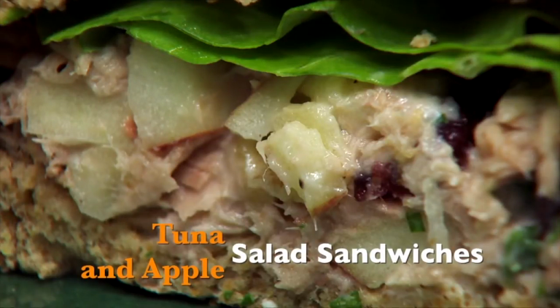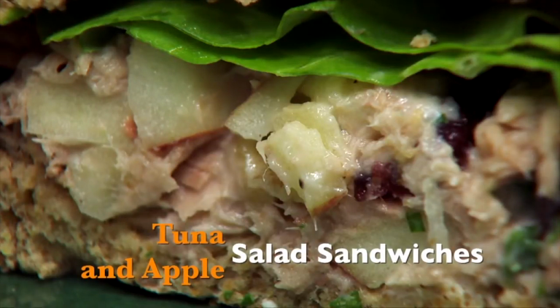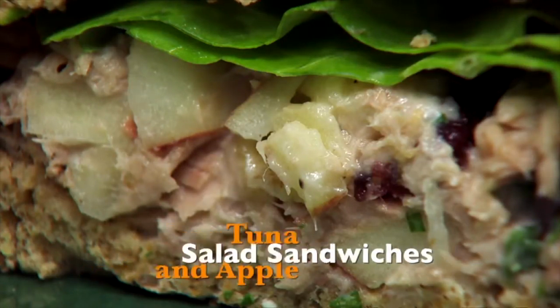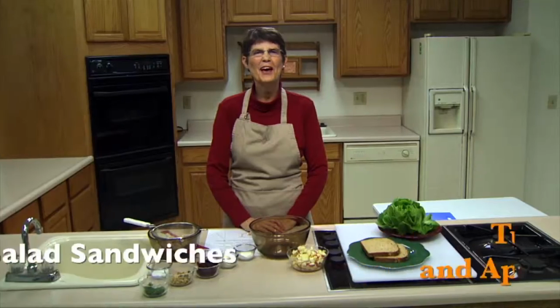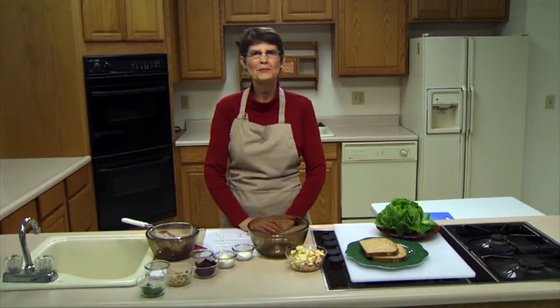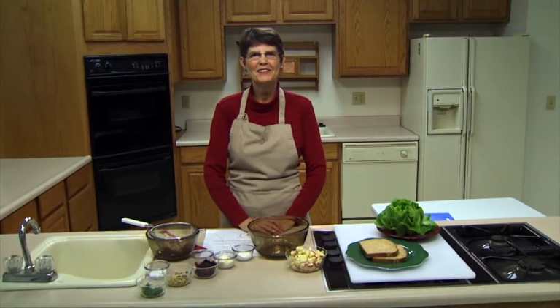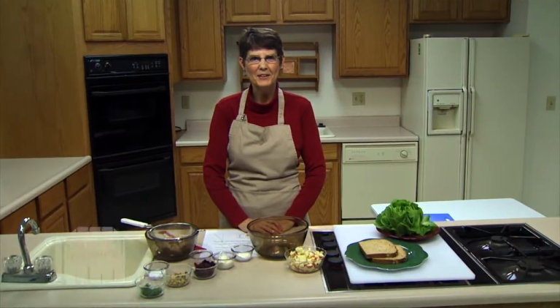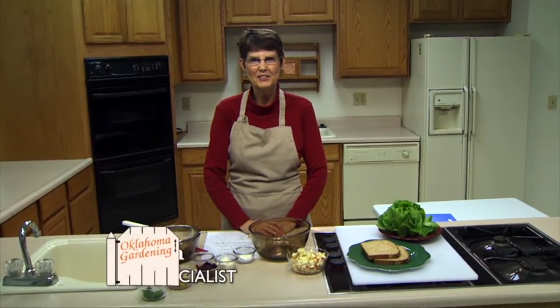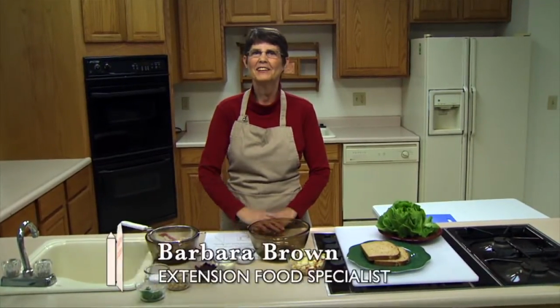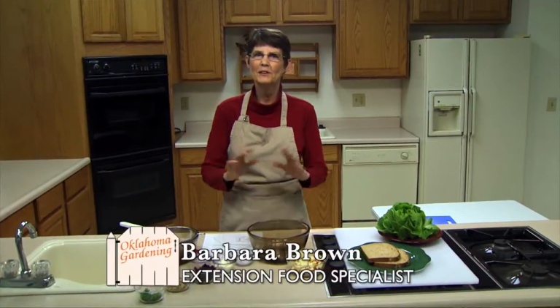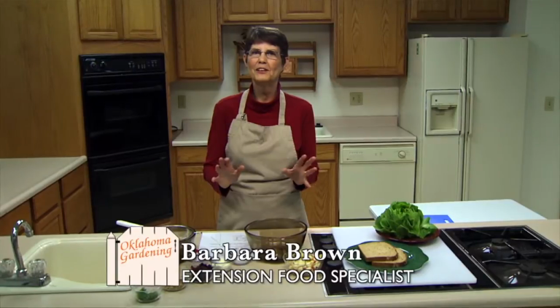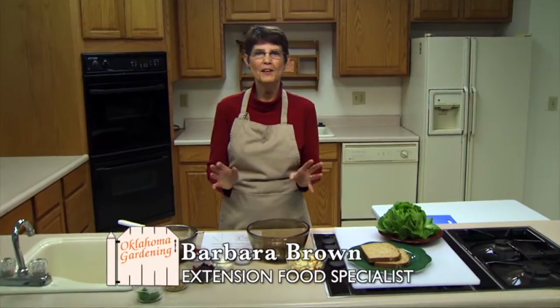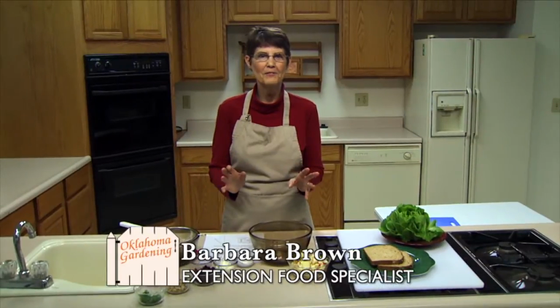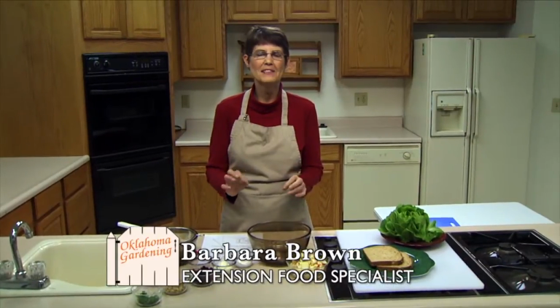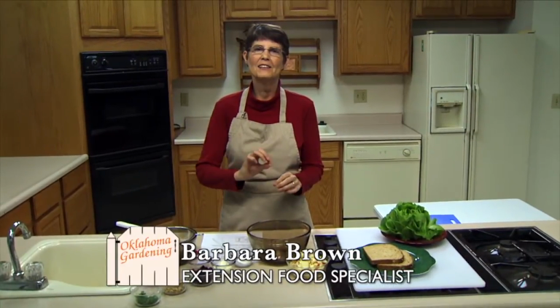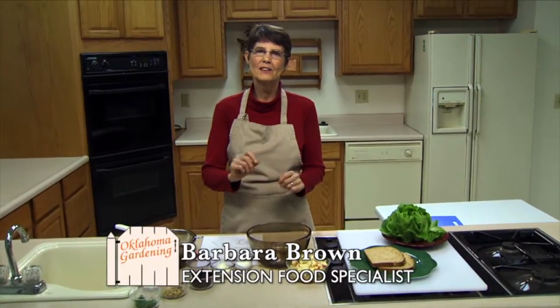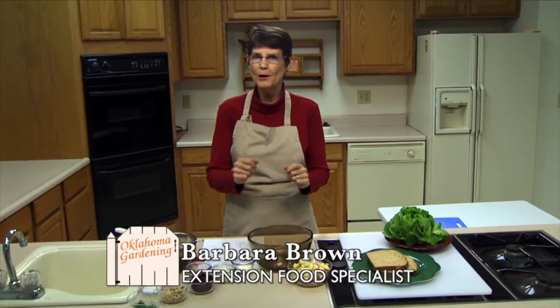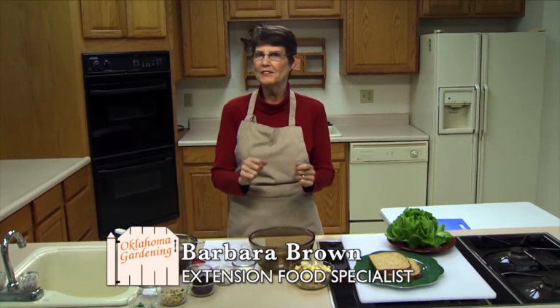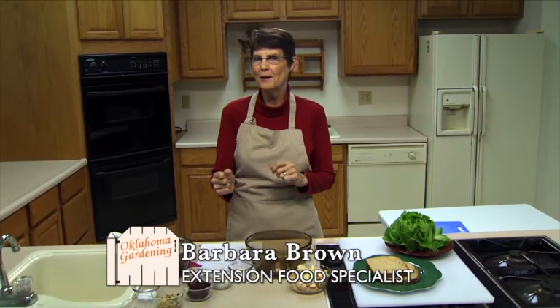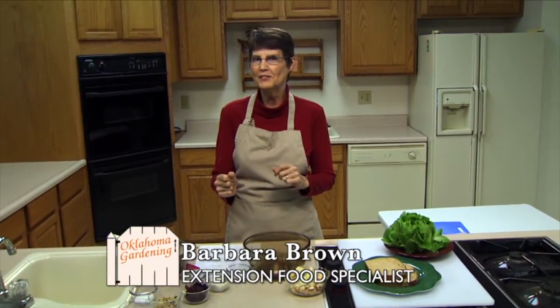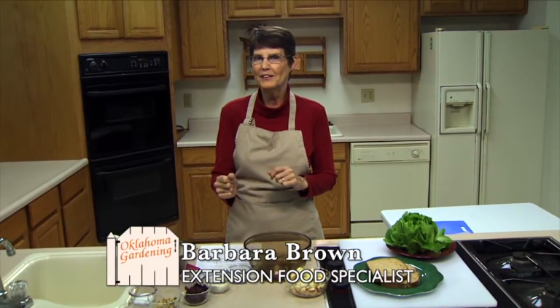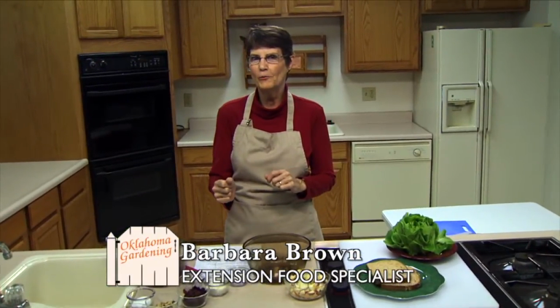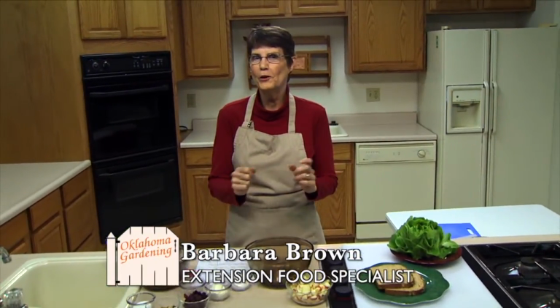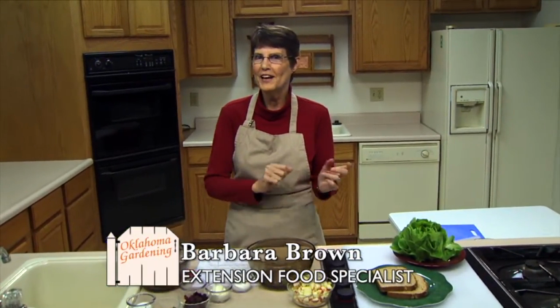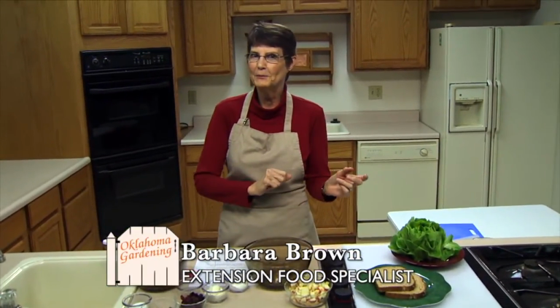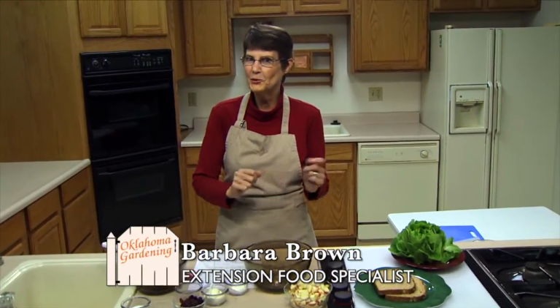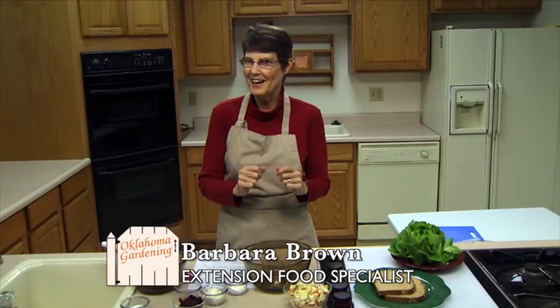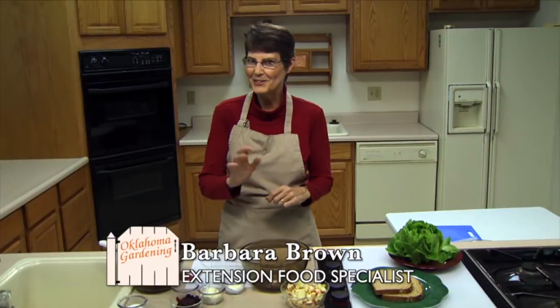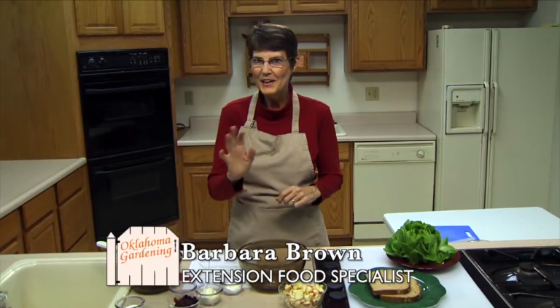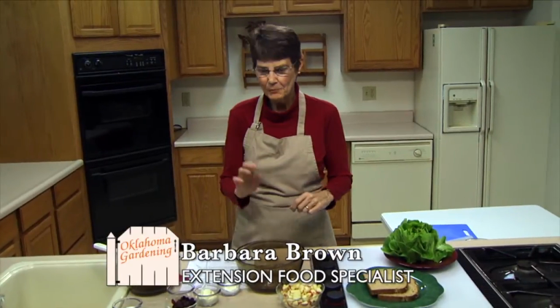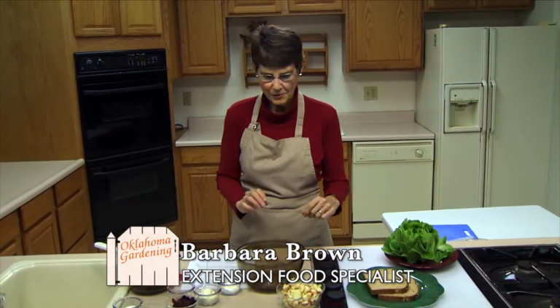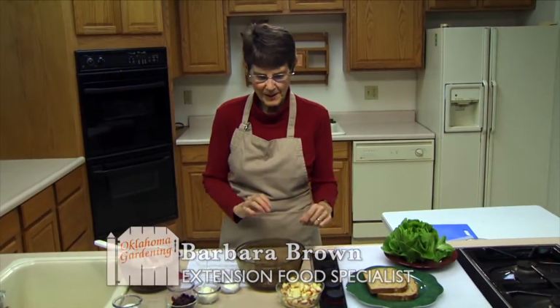Today we're doing tuna apple salad sandwiches. It's really good and fairly fast, and it's kind of a combination of Waldorf salad meets tuna salad, so we'll go from there.